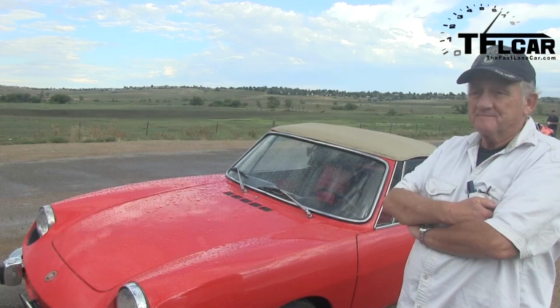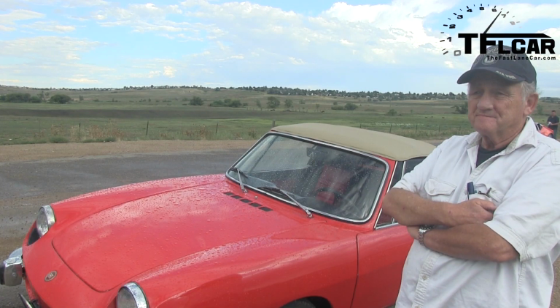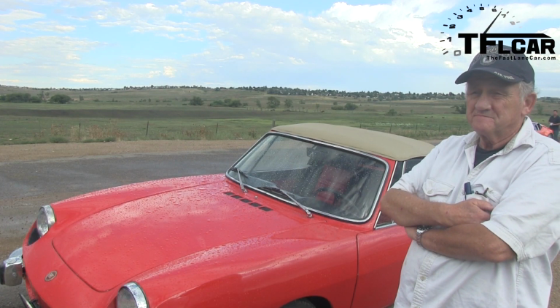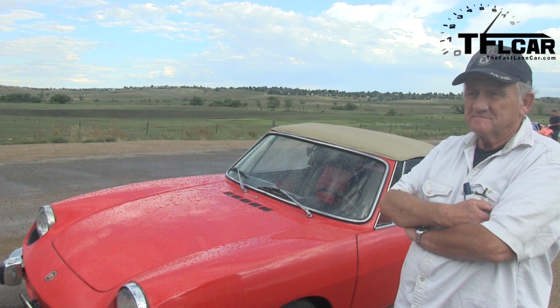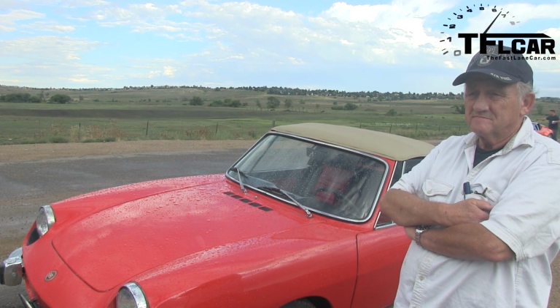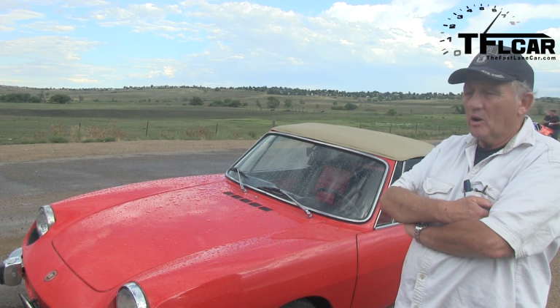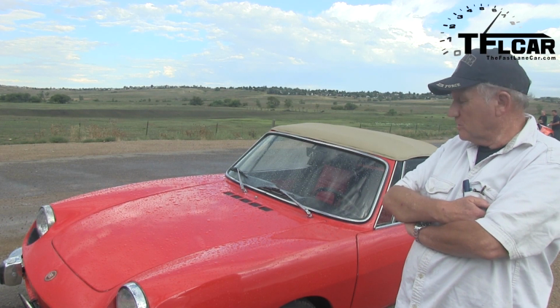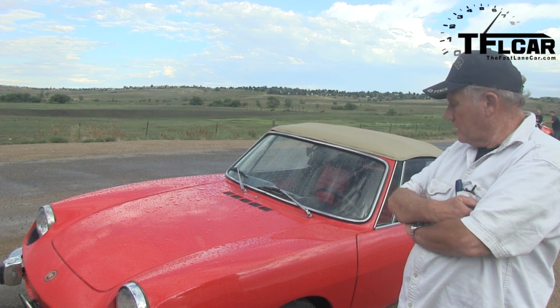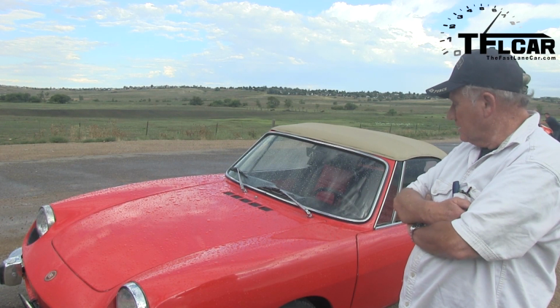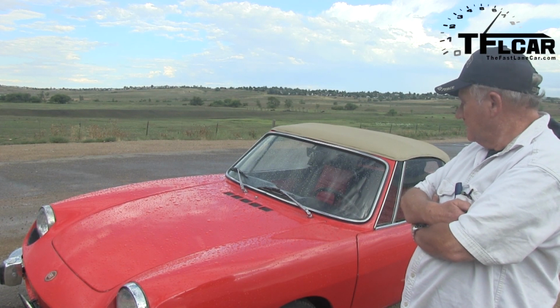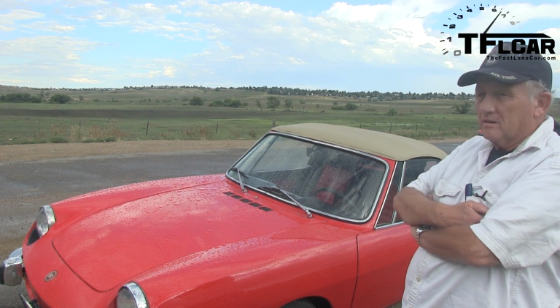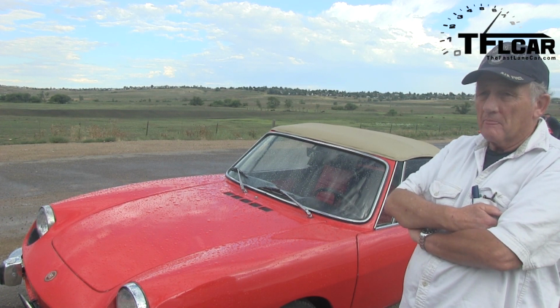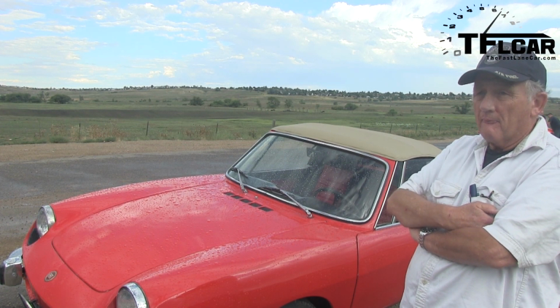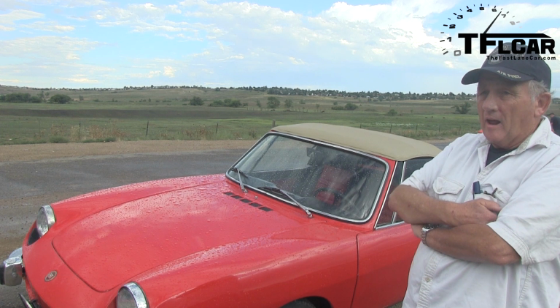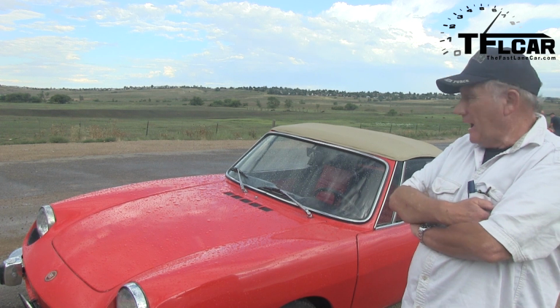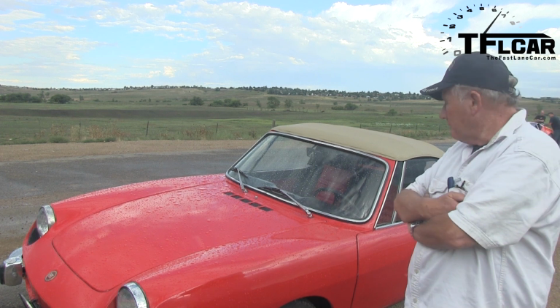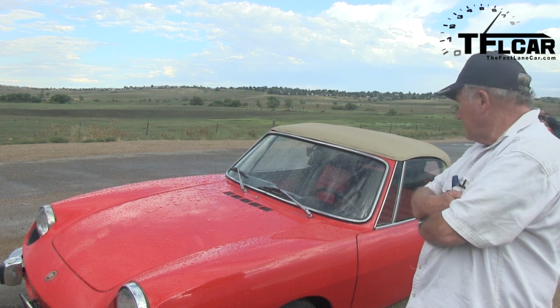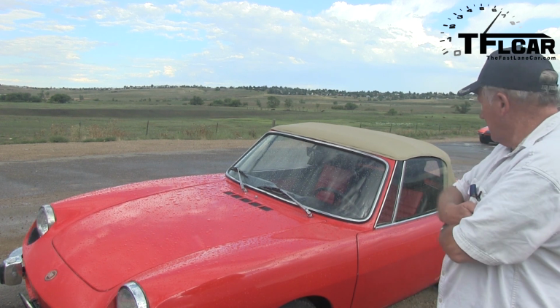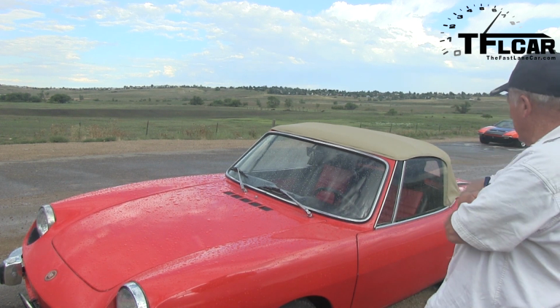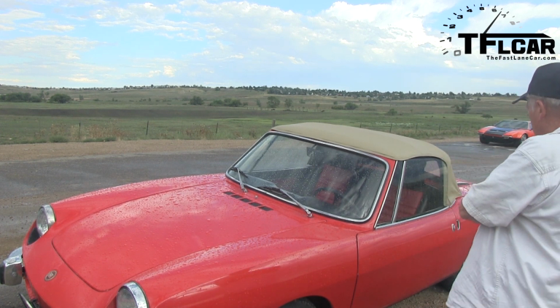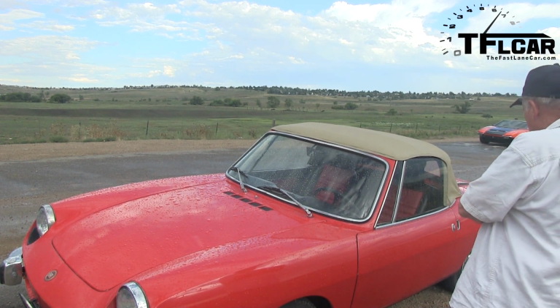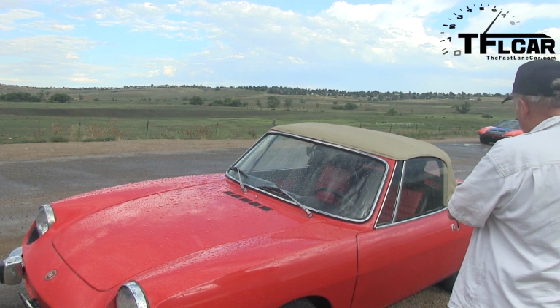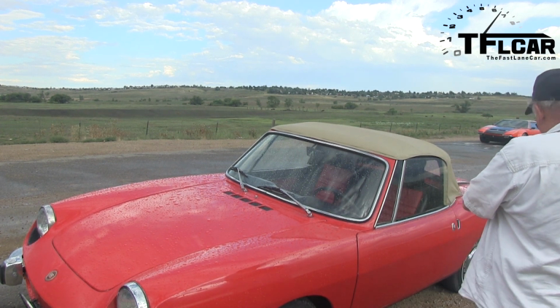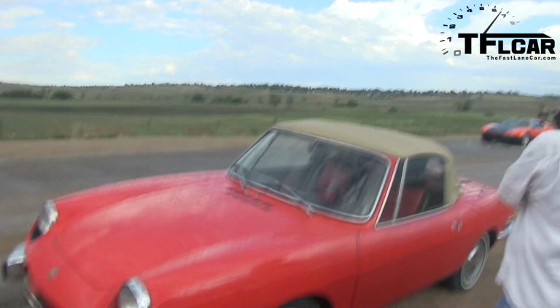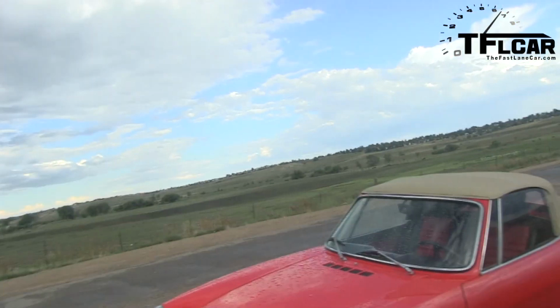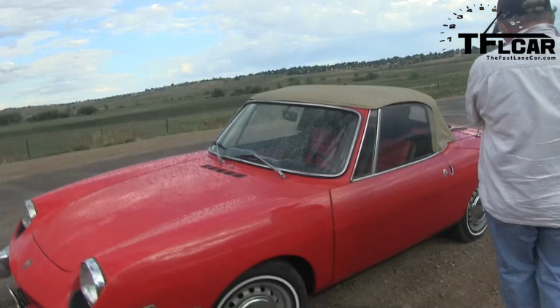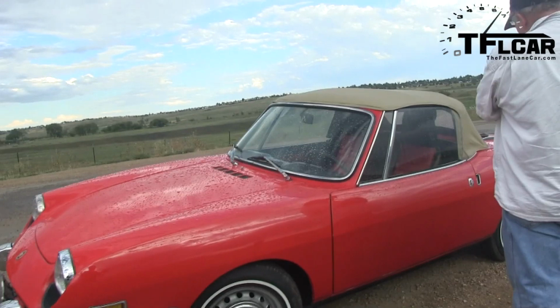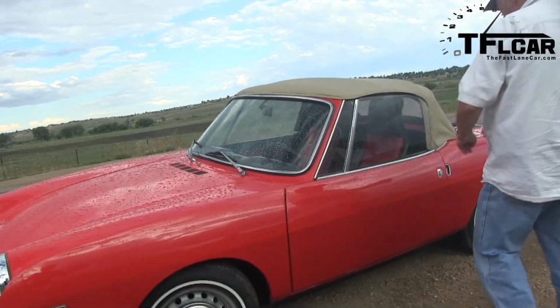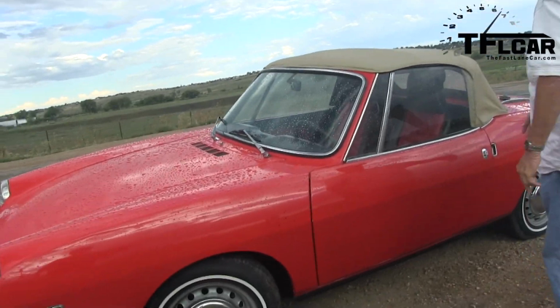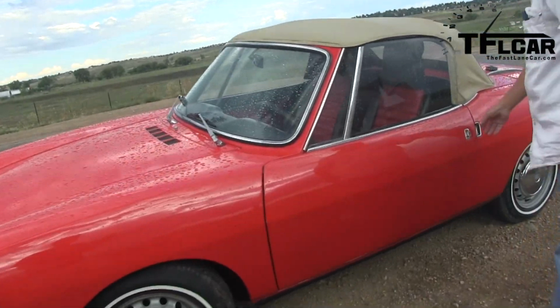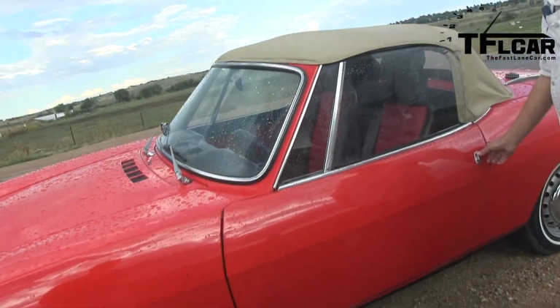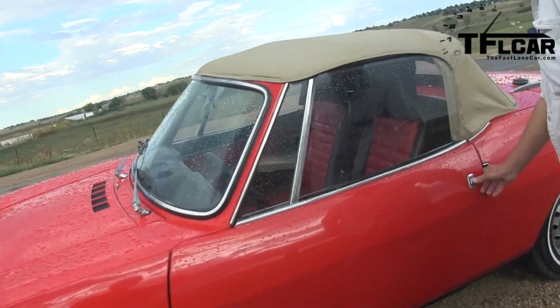You said you painted it — was it red or did you make that color? No, it's the original color. How about the interior? That looks really nice too. I modified the interior slightly. Show me. Open up the hood, let's take a look in there.